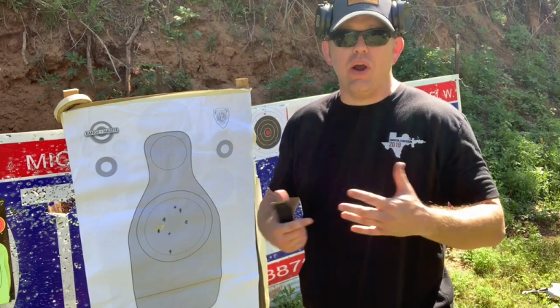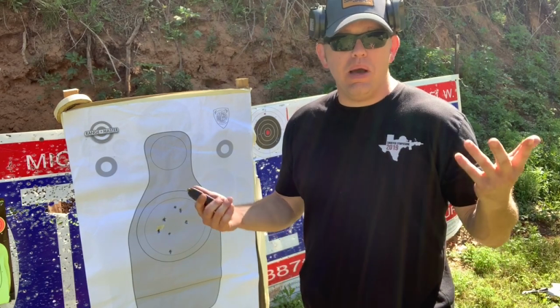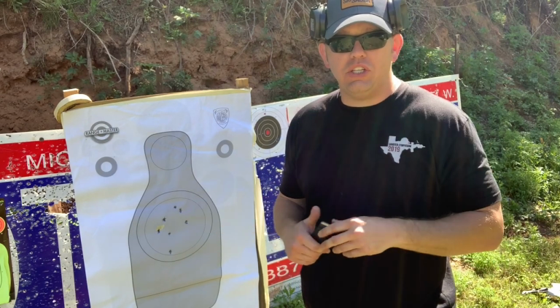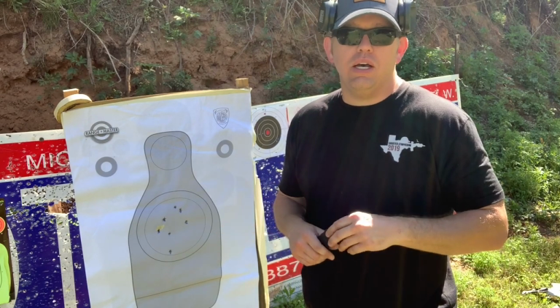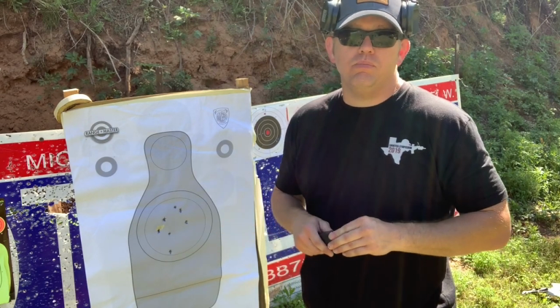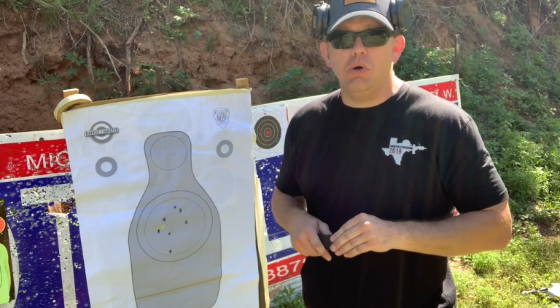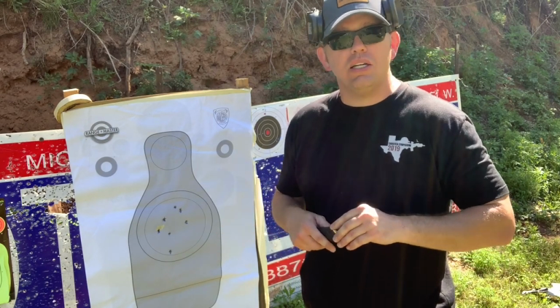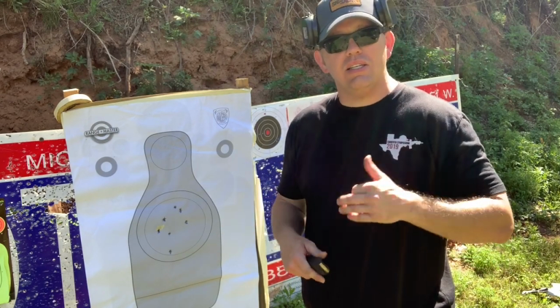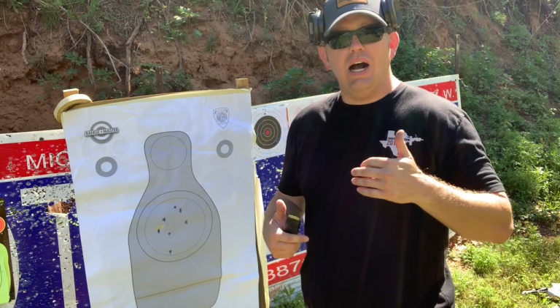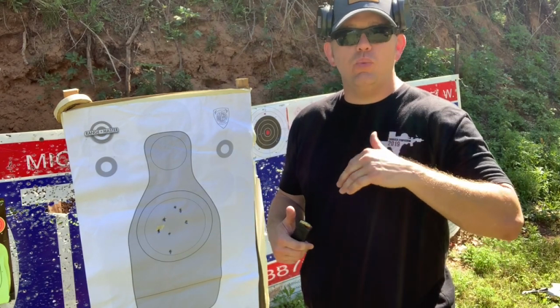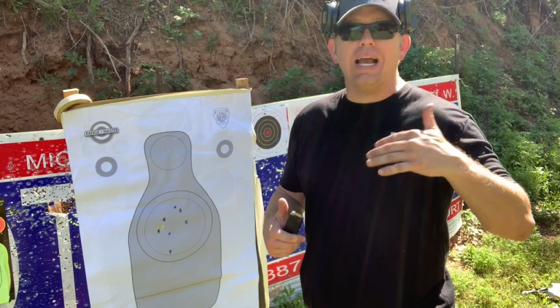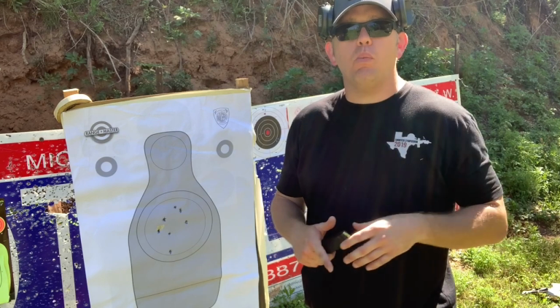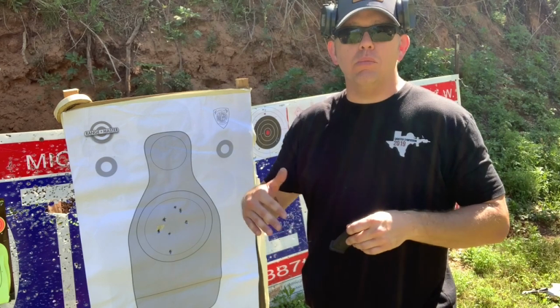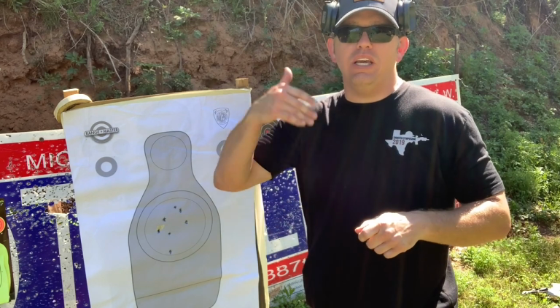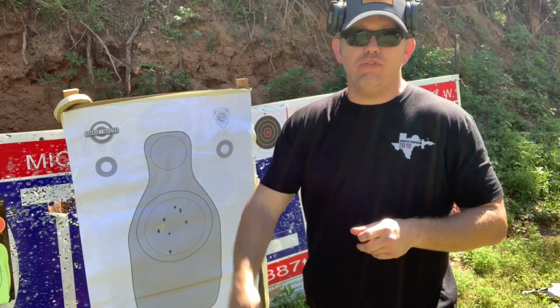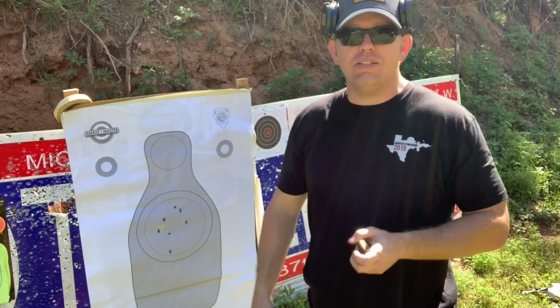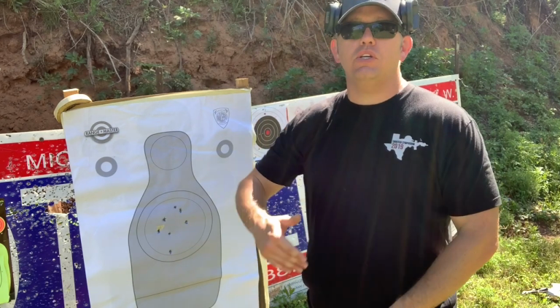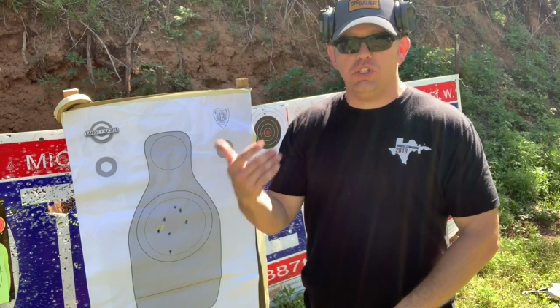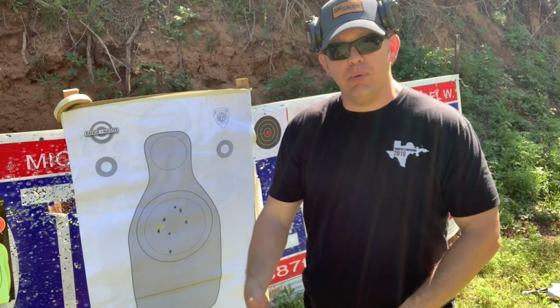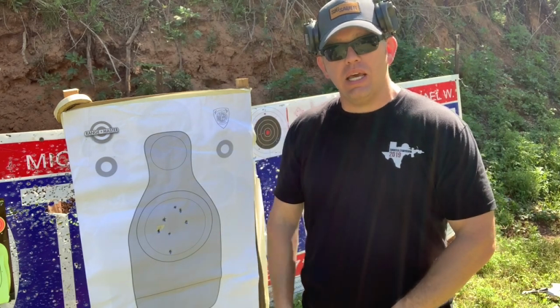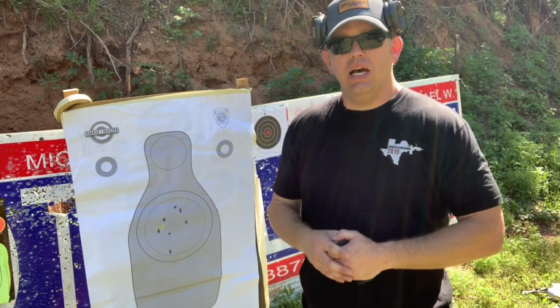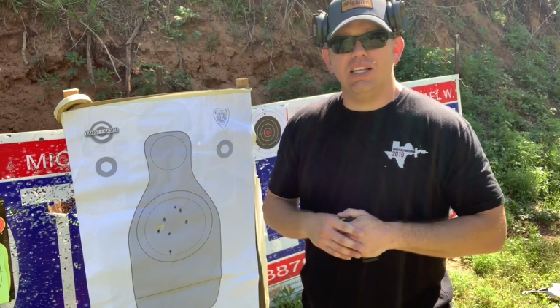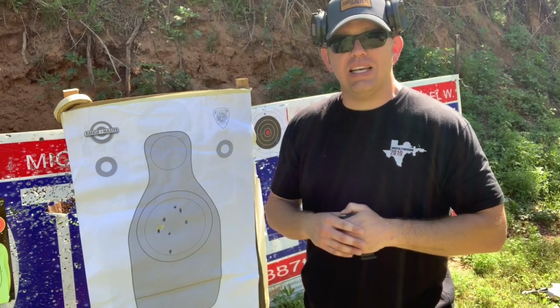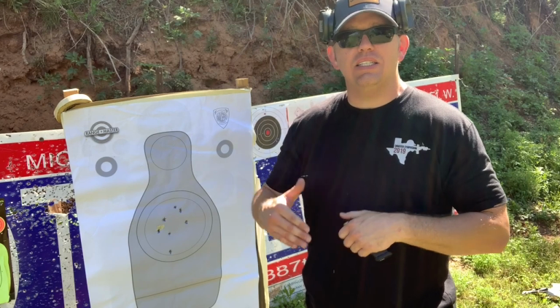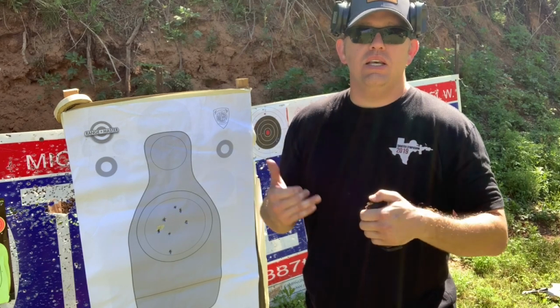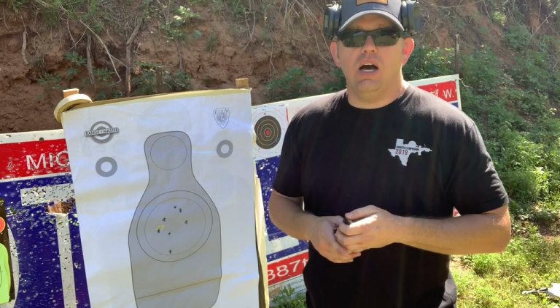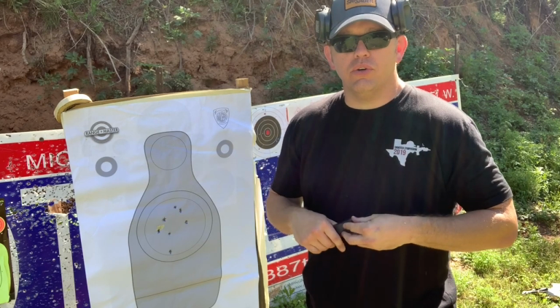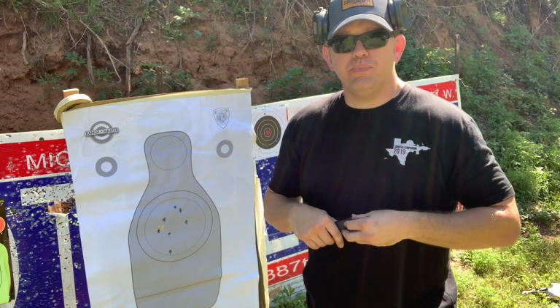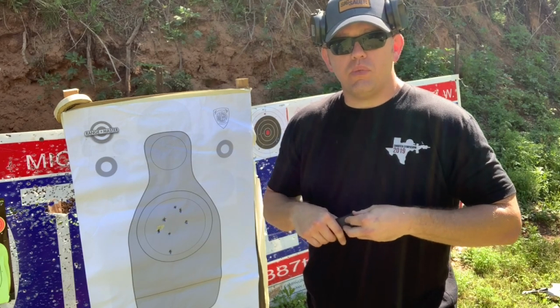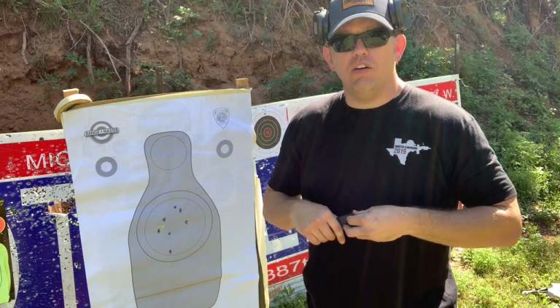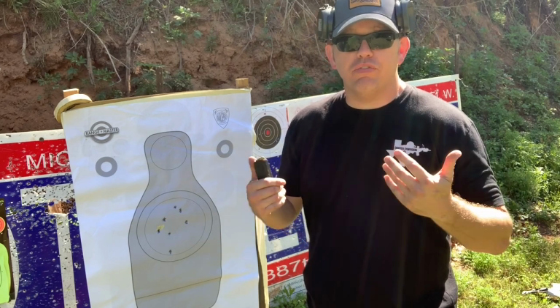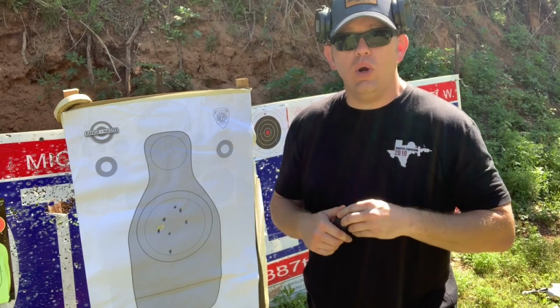And the great thing about just standard post-and-notch sights is that as we back up, we're able to get a refined sight picture. We're still able to make solid hits at distance fairly quickly.